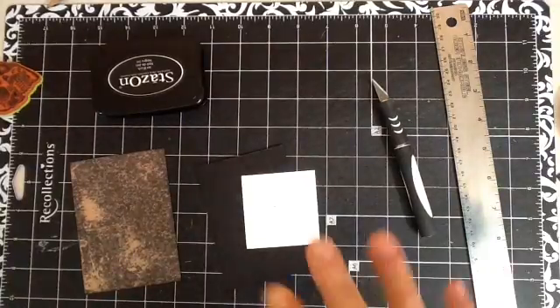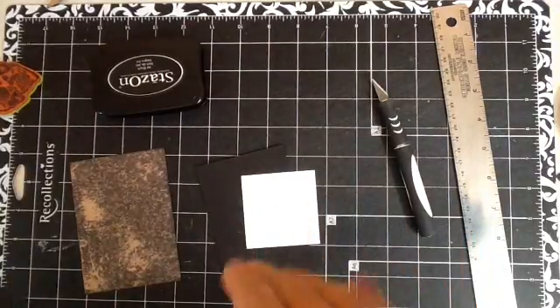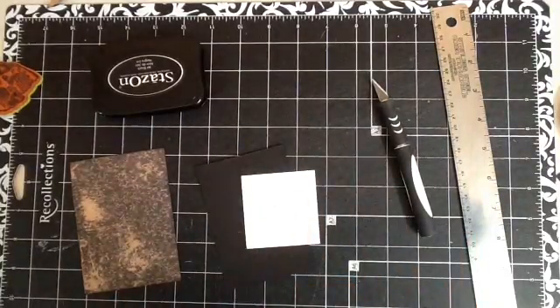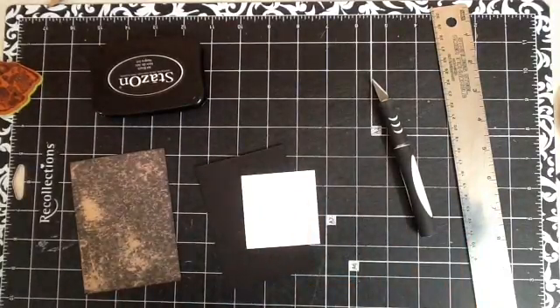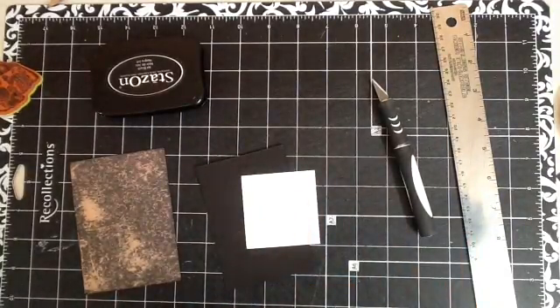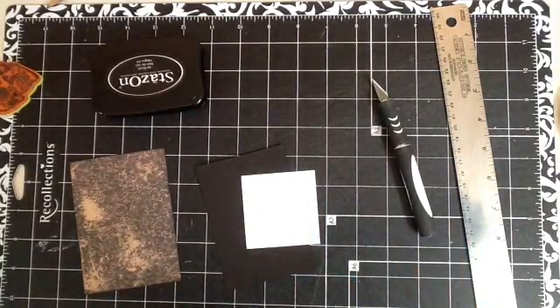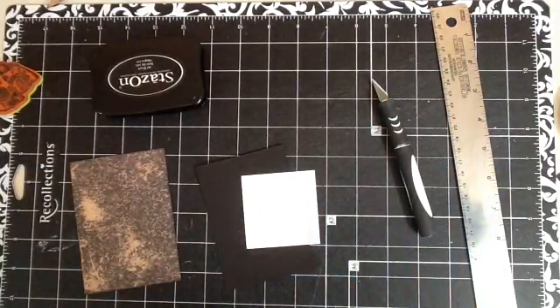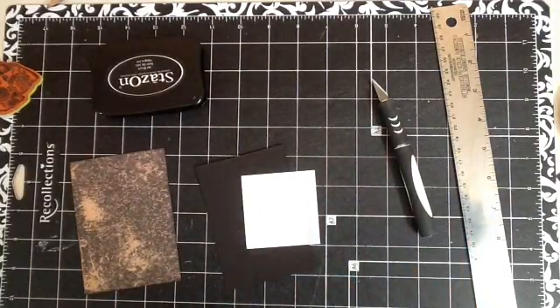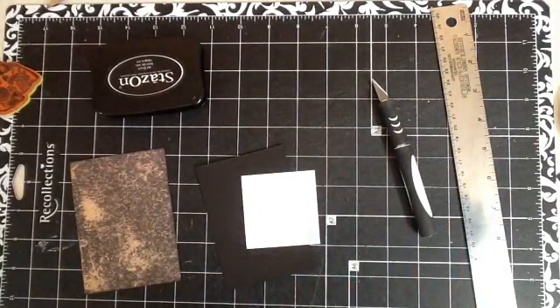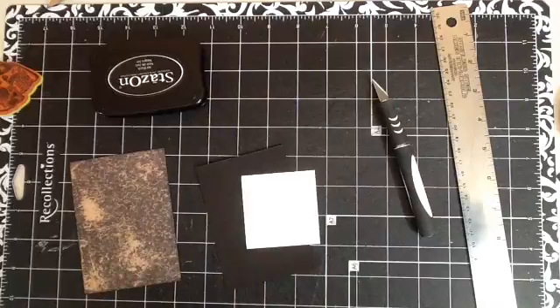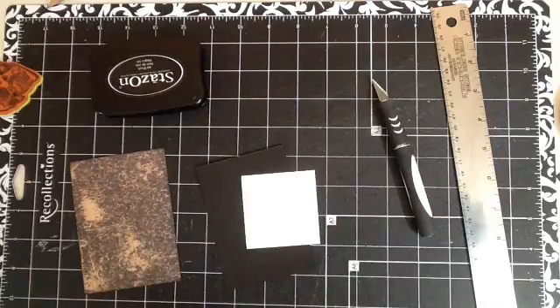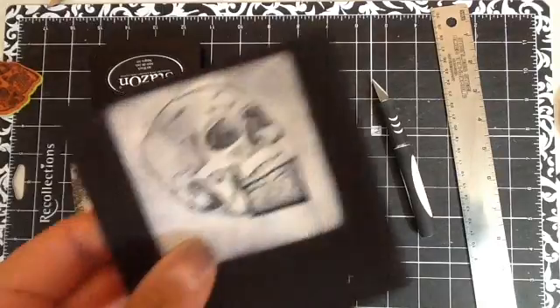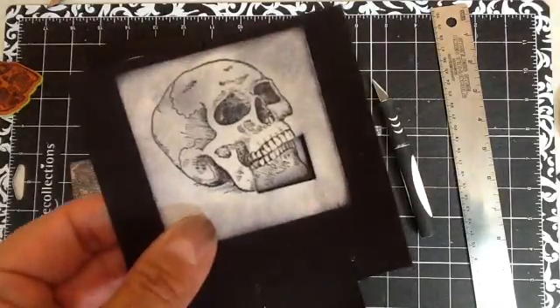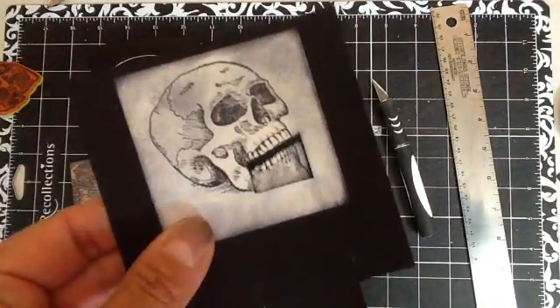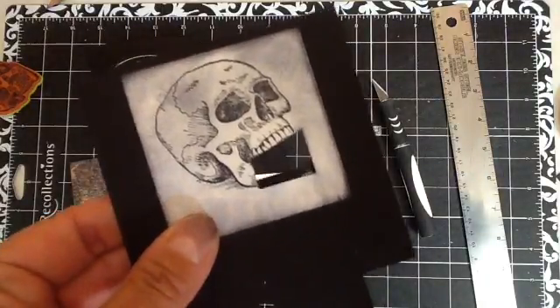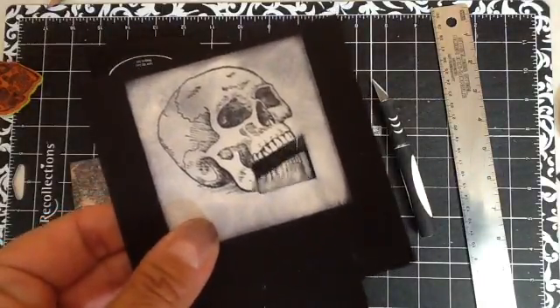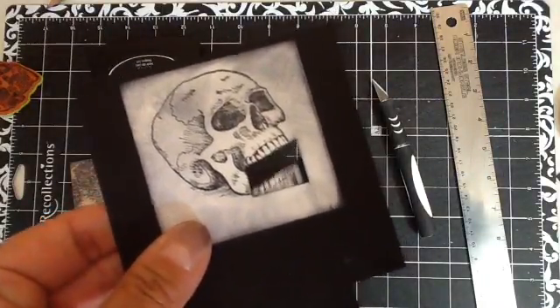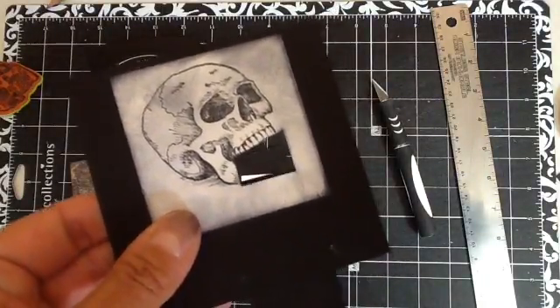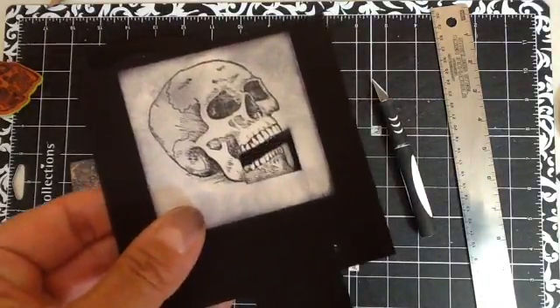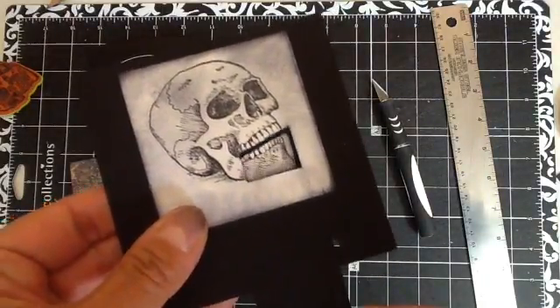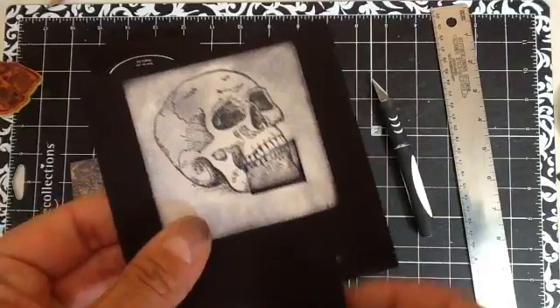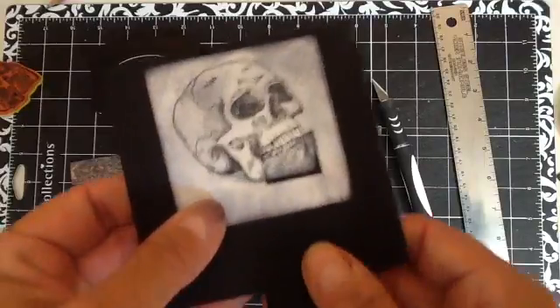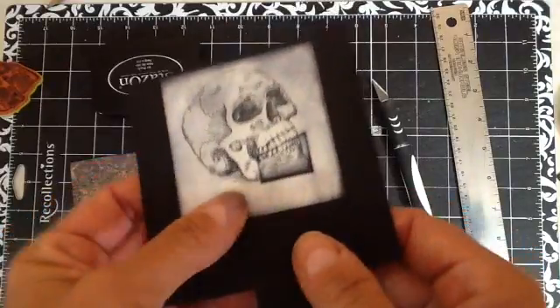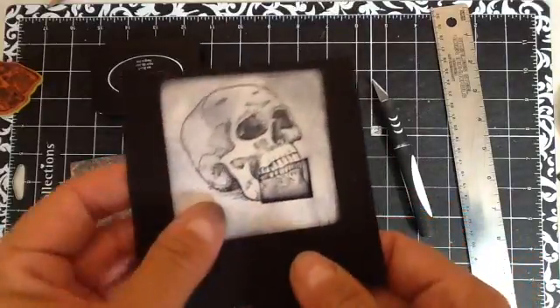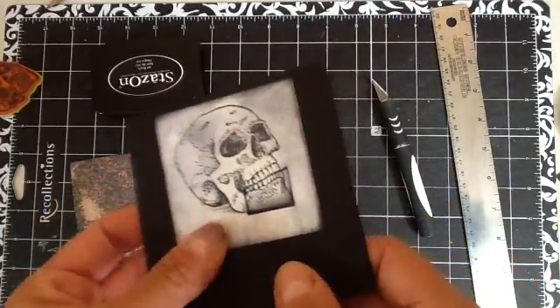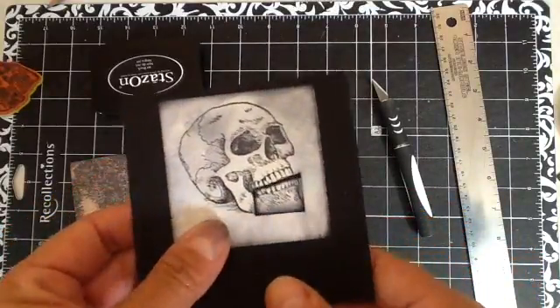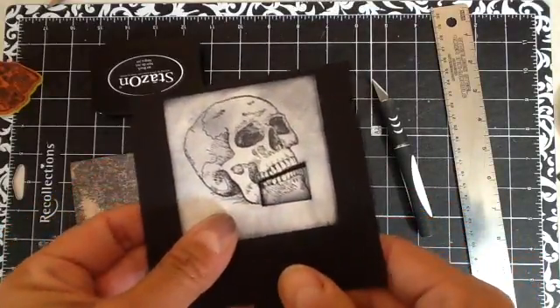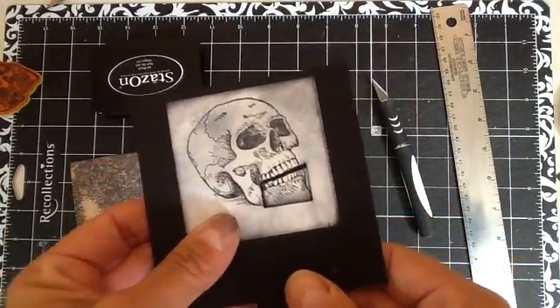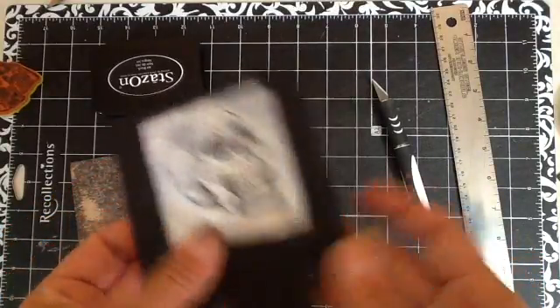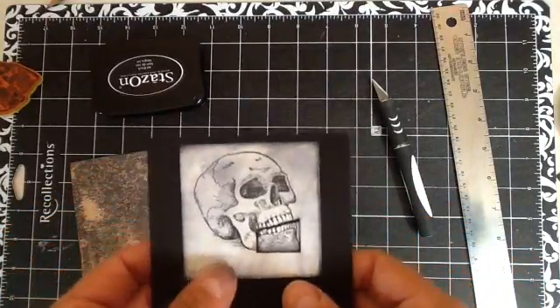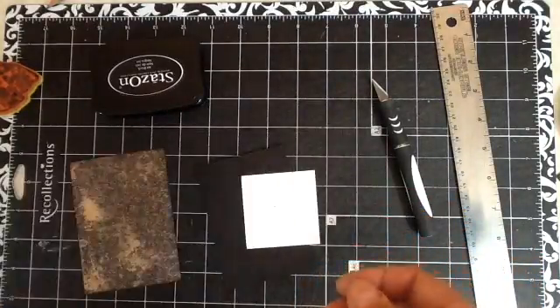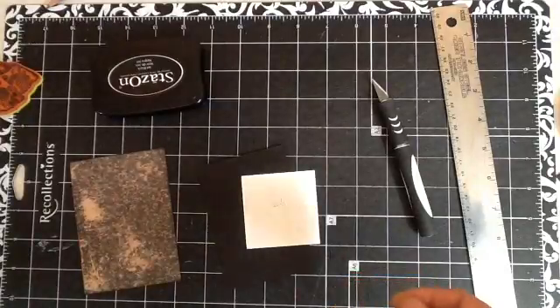Hi everybody, my name is Renee and I'm here today to do a tutorial for my talking skeleton head. This one isn't quite completed, but just to give you an idea of what I was talking about, to see if you want to stick around for the tutorial.